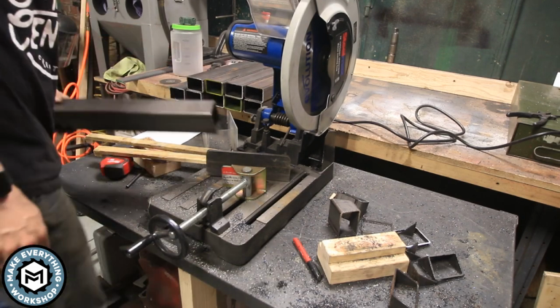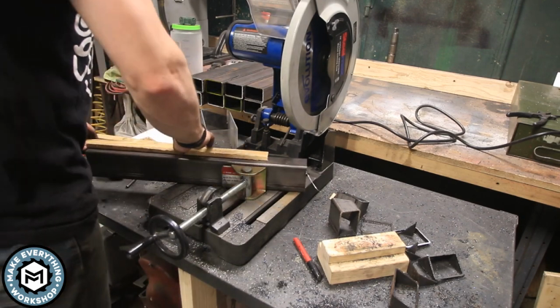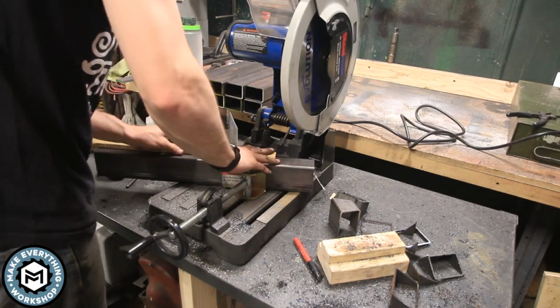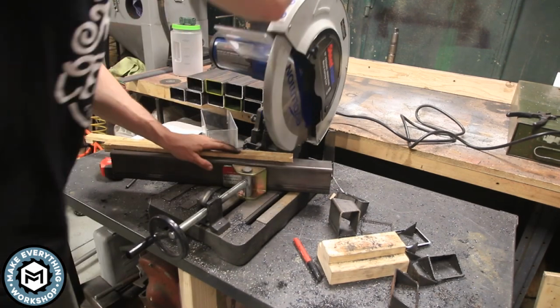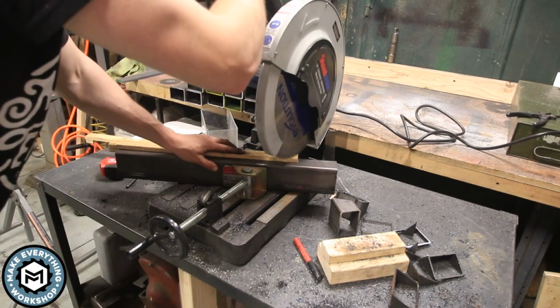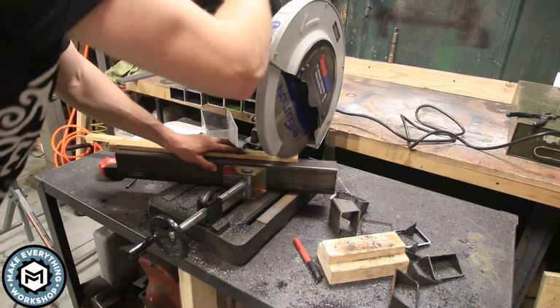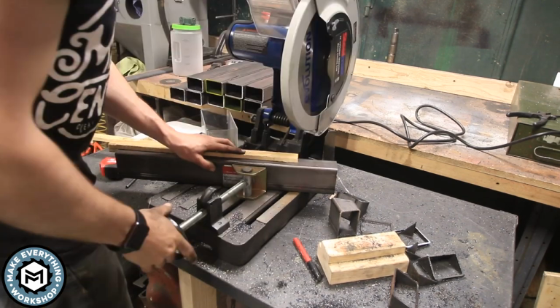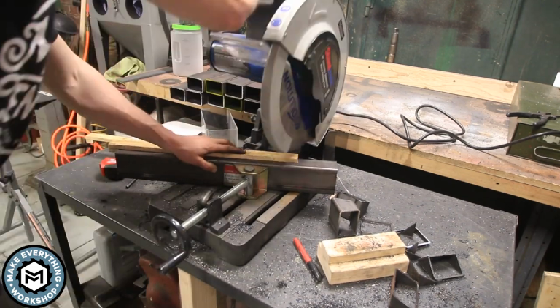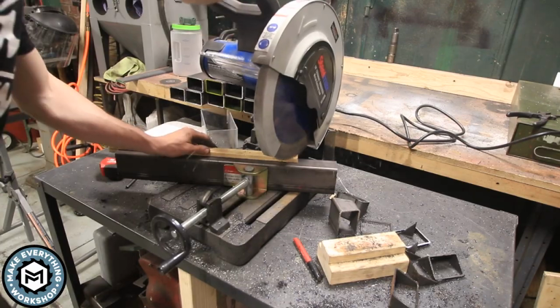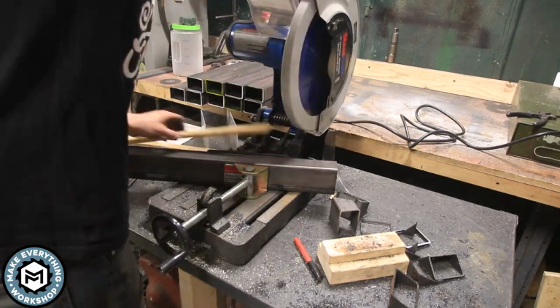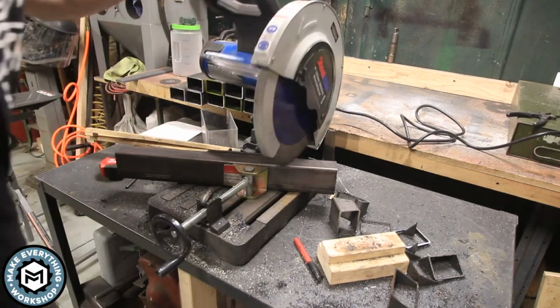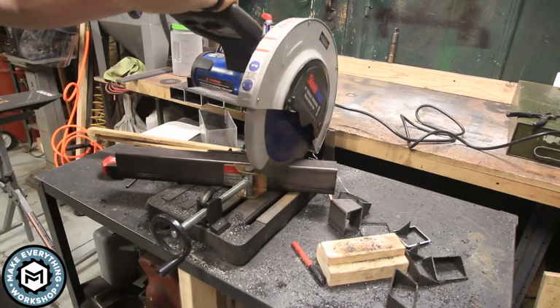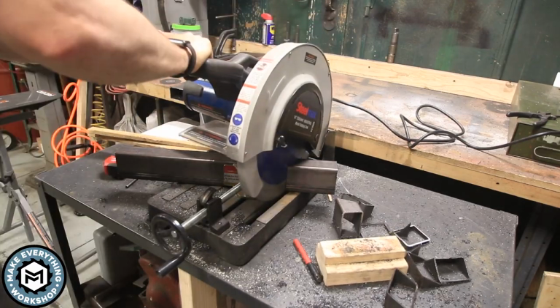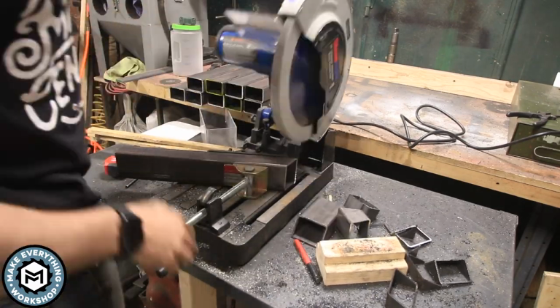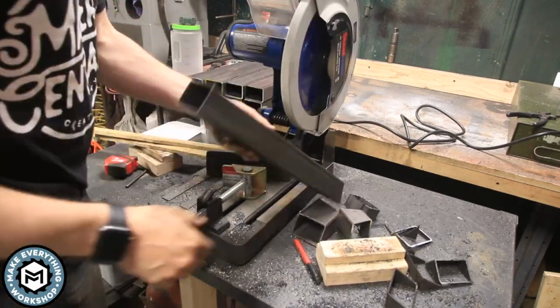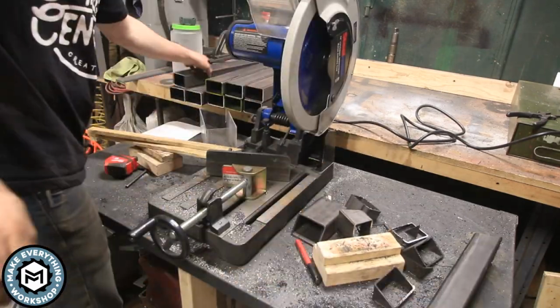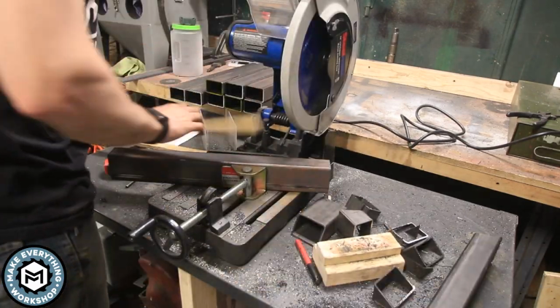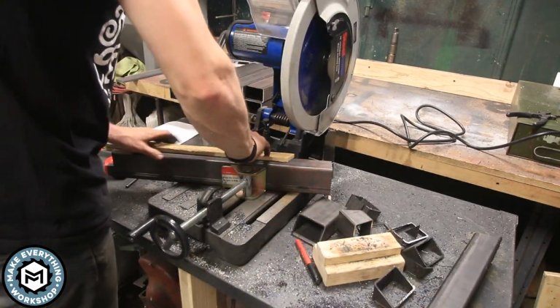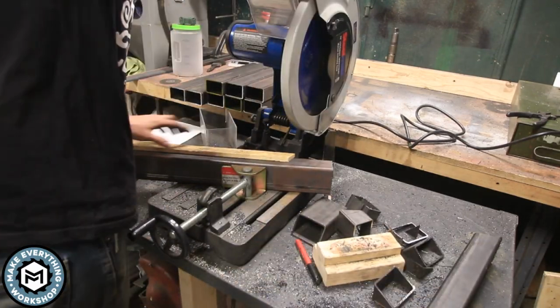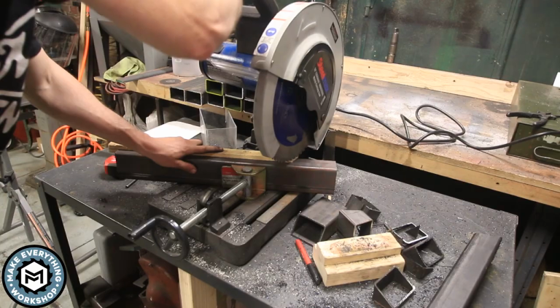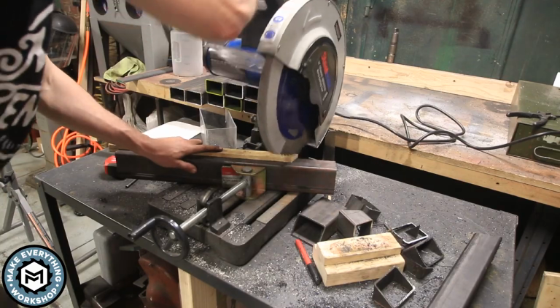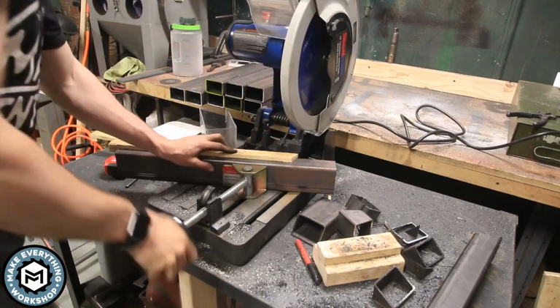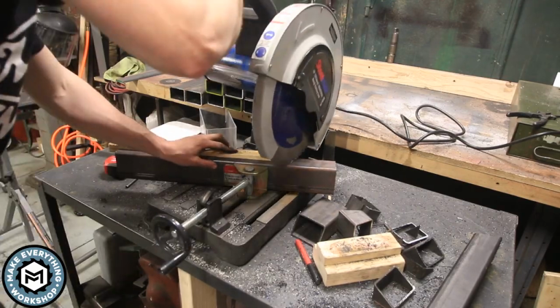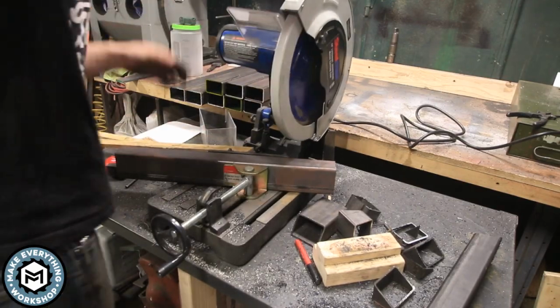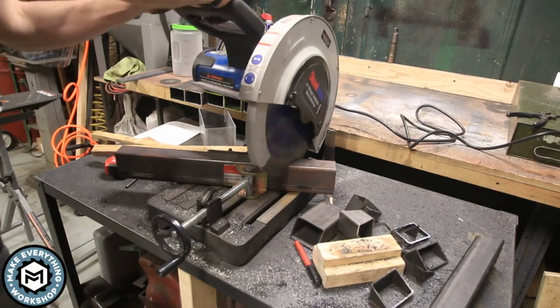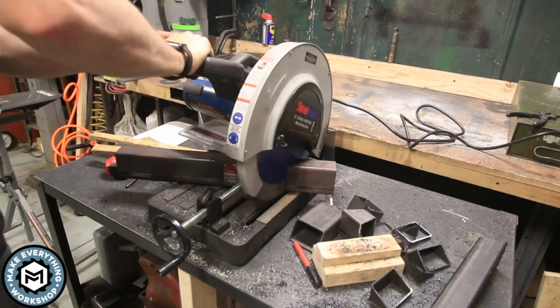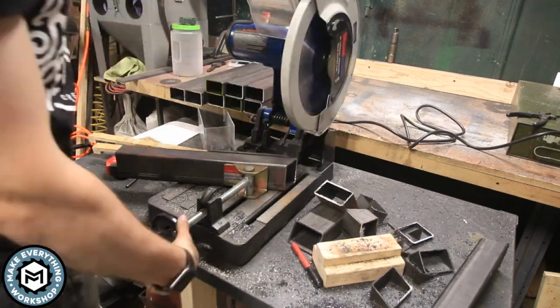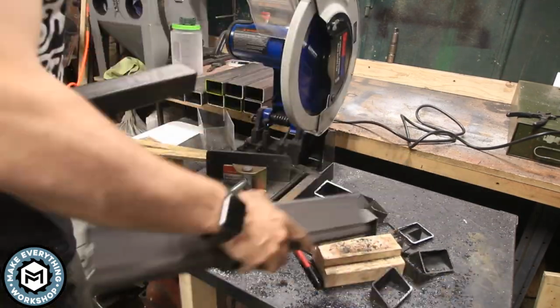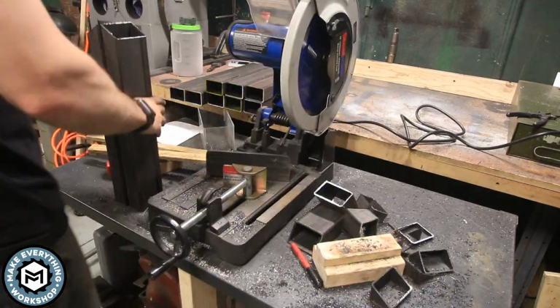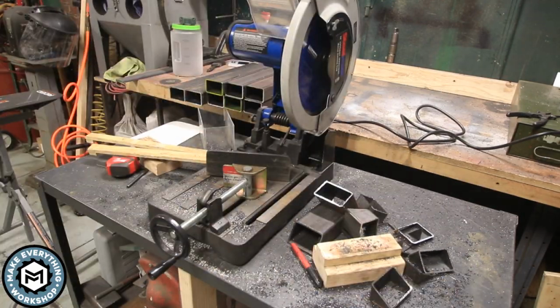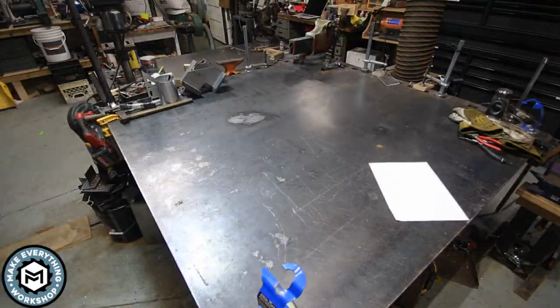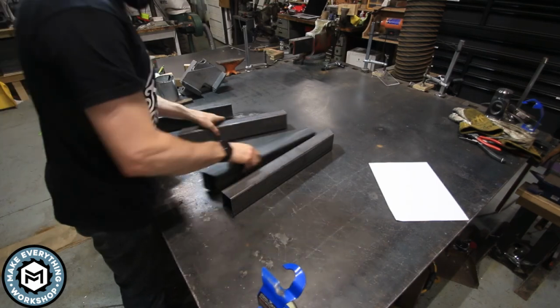Material is expensive. If I cut one of these at the wrong dimension I might not have enough to actually finish the job. So just a little bit of planning can really make sure that you don't waste any time or material.